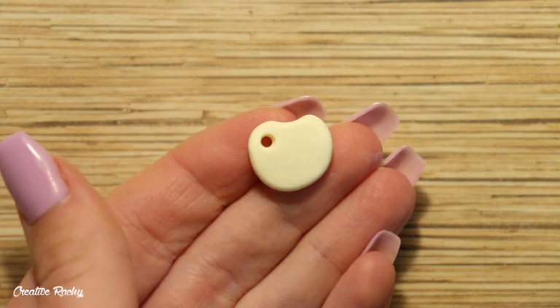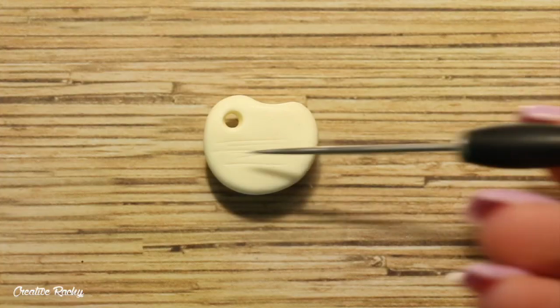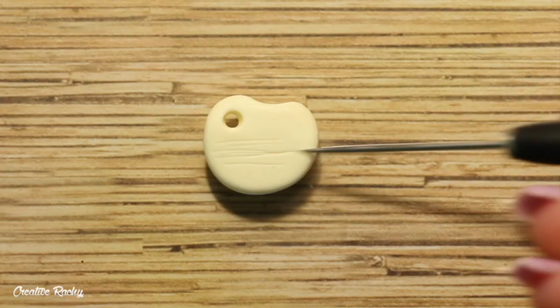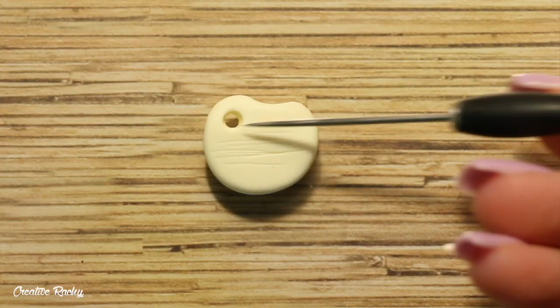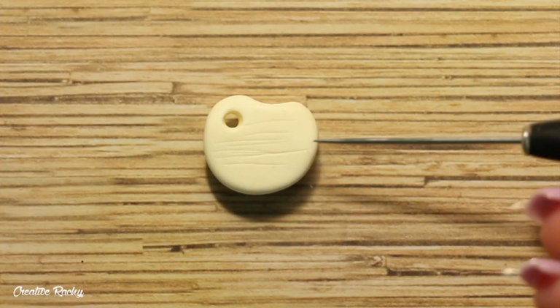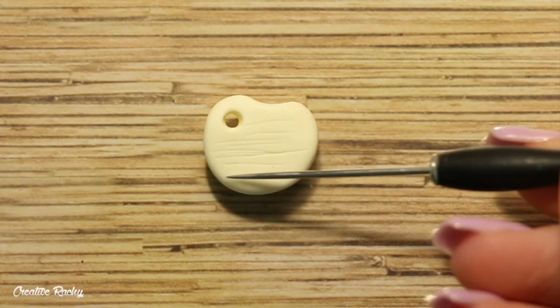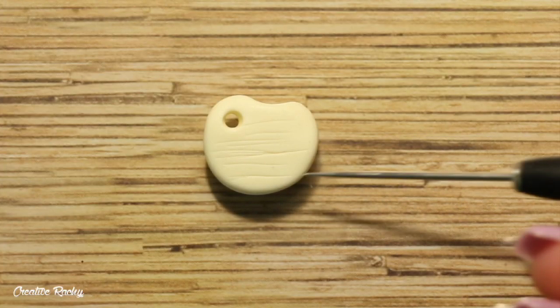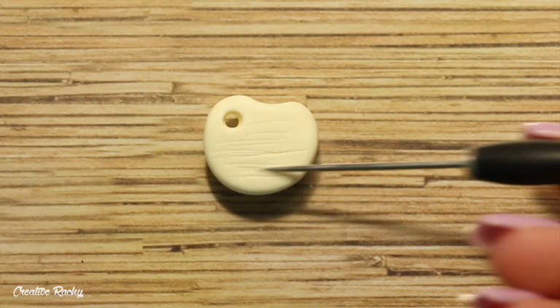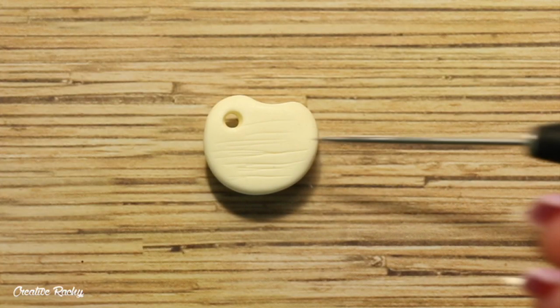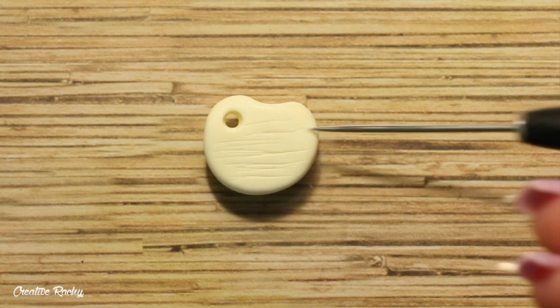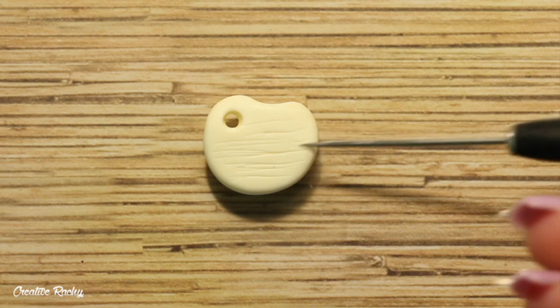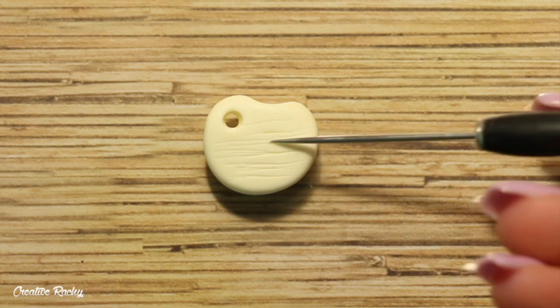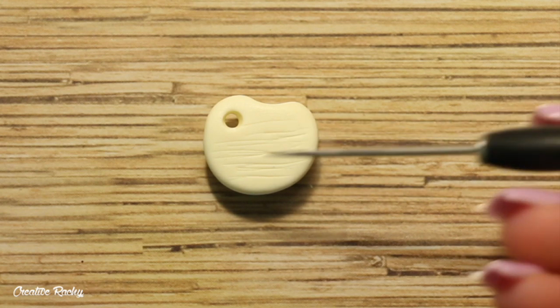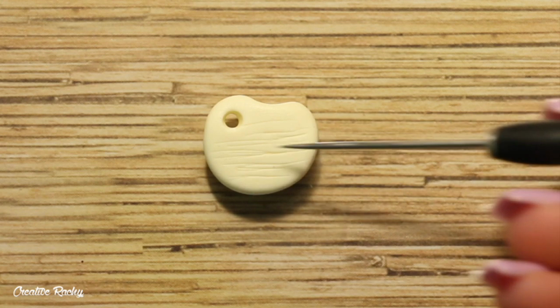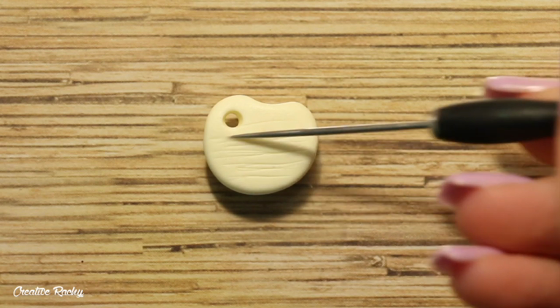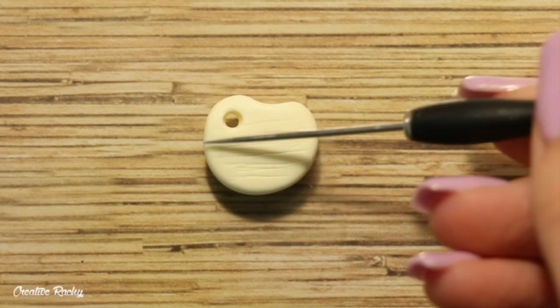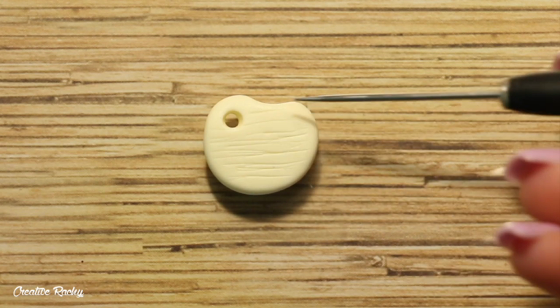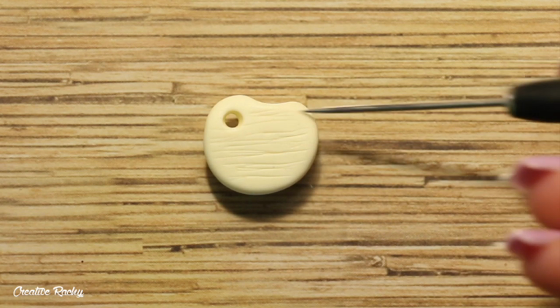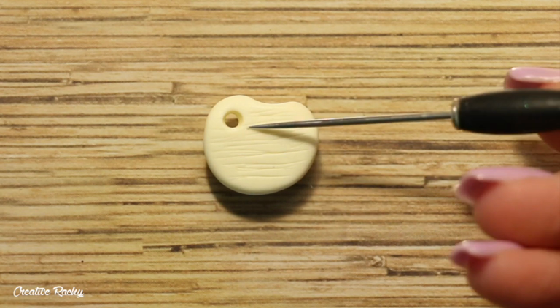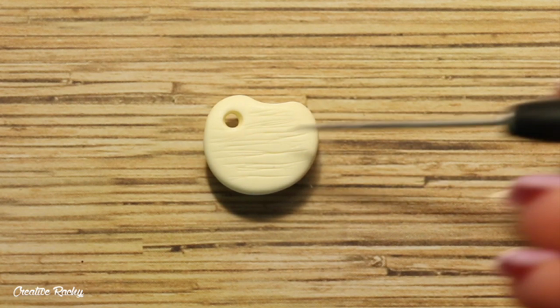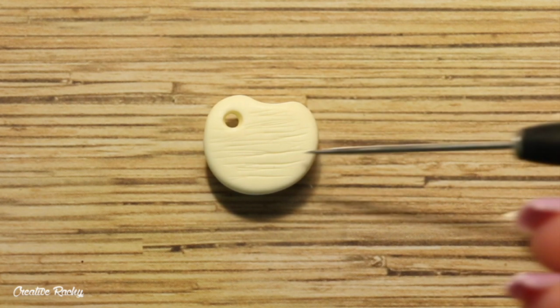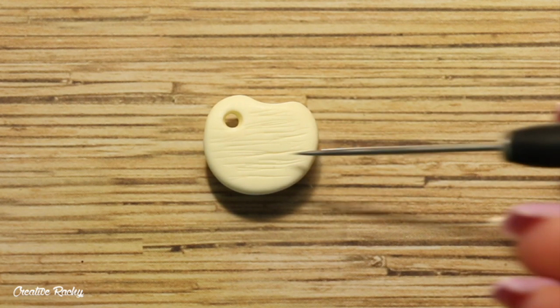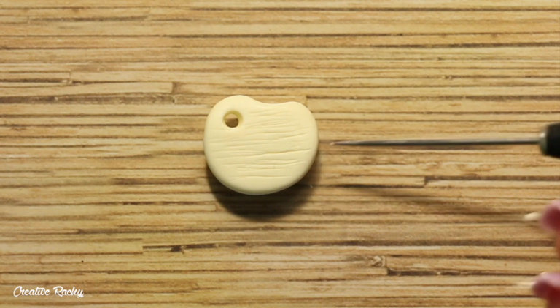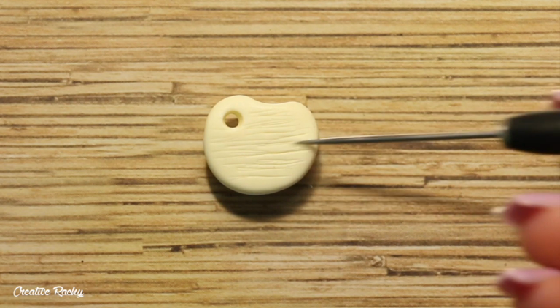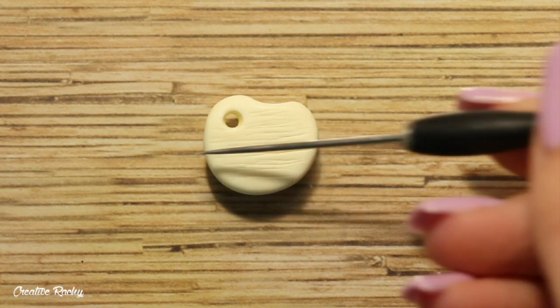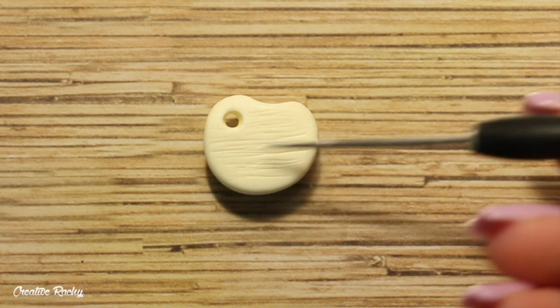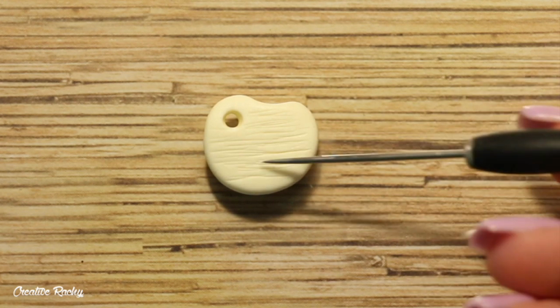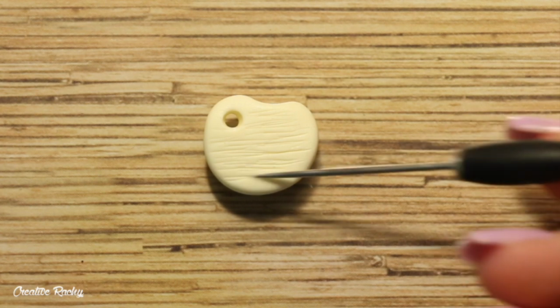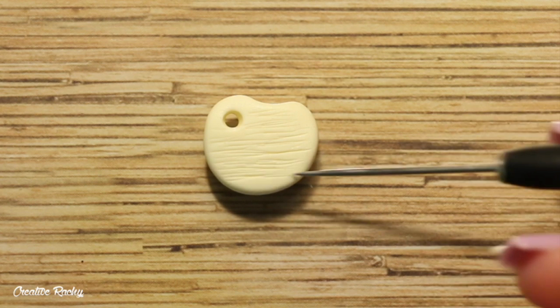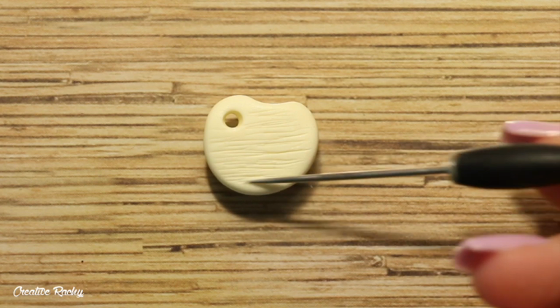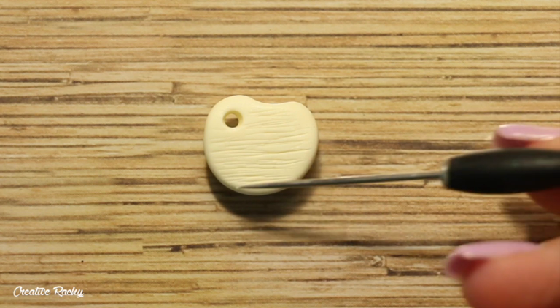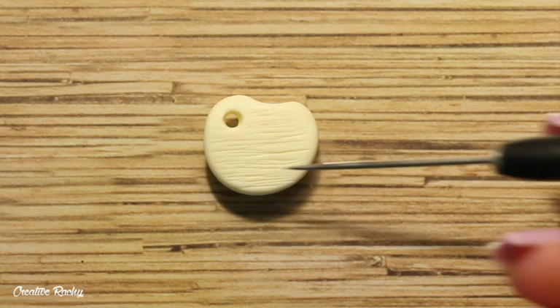To add a wood-like texture to my charm, I just gently scrape the surface of the clay with my needle tool in one direction. And don't forget to also flip it over and do the back.